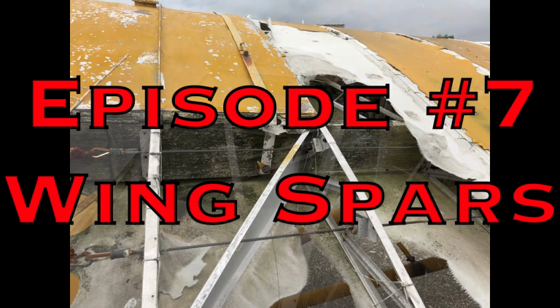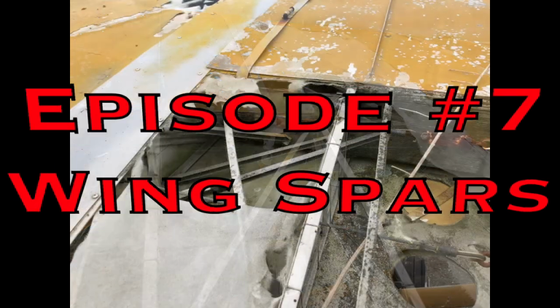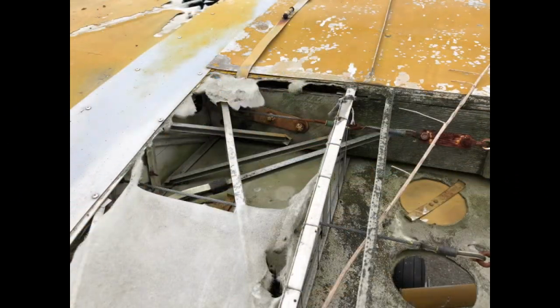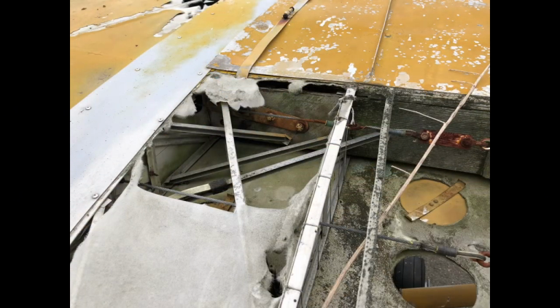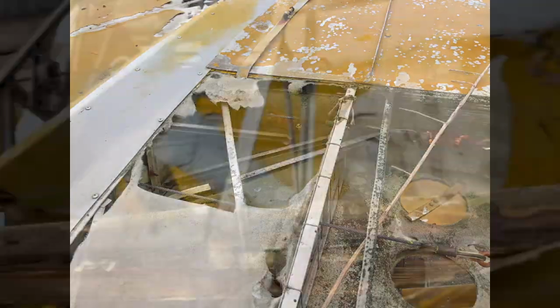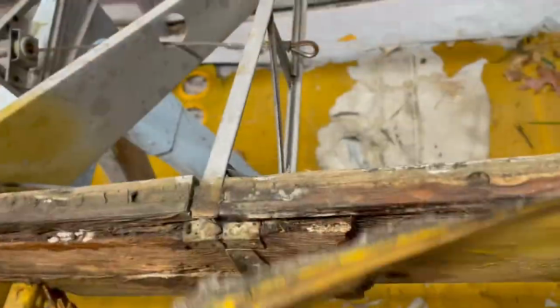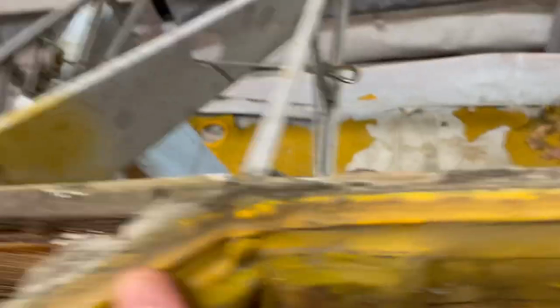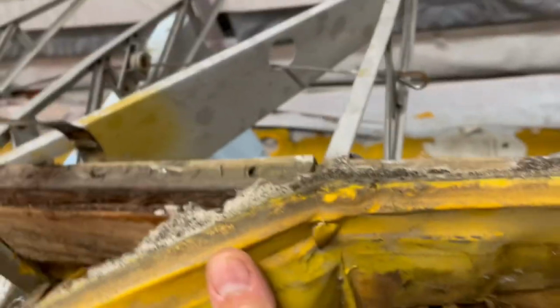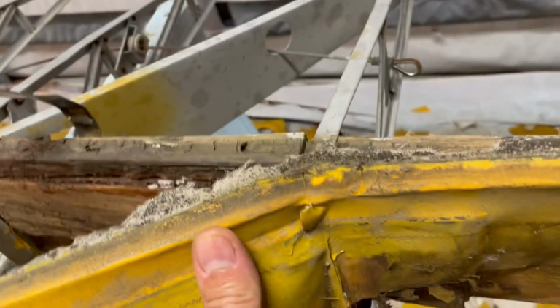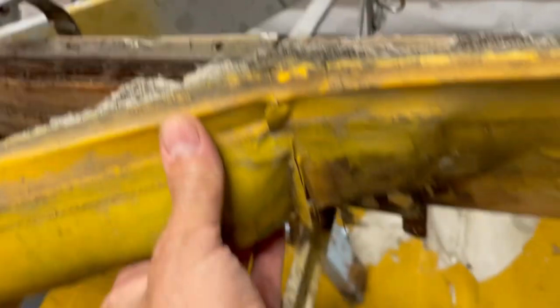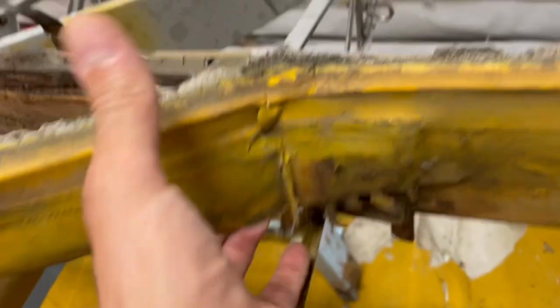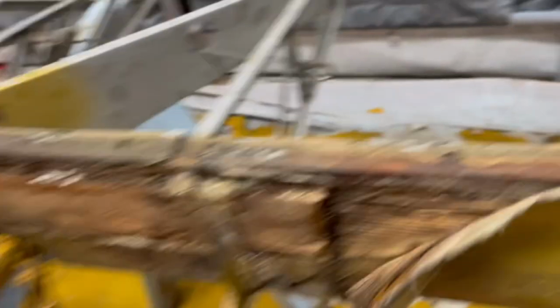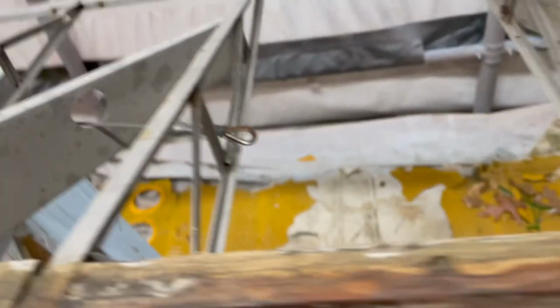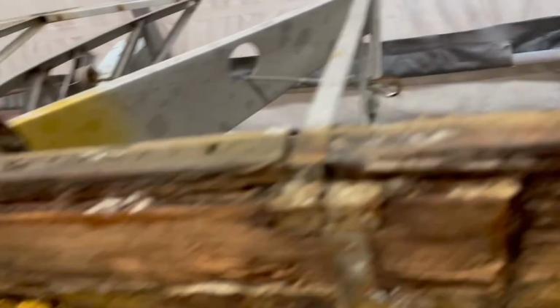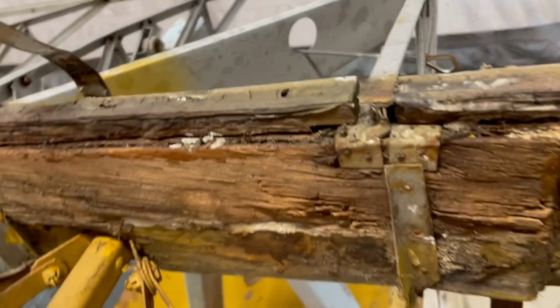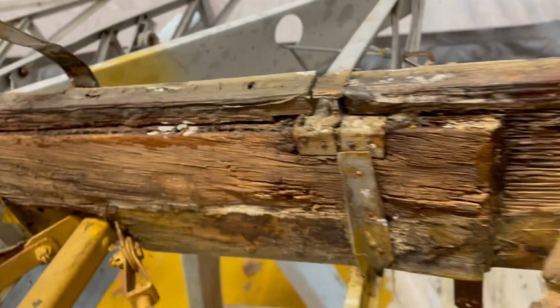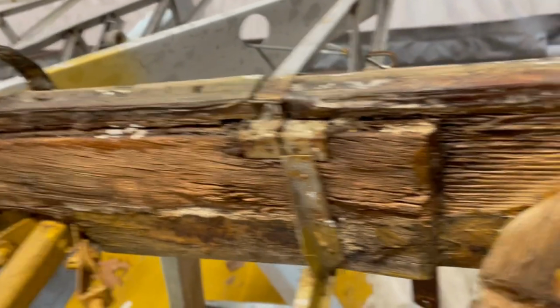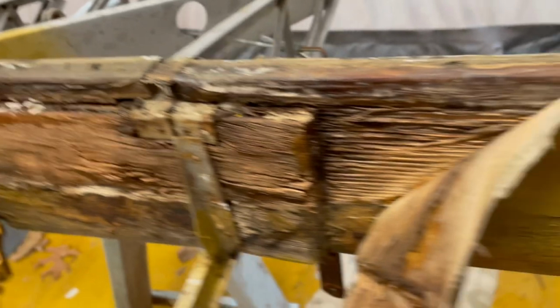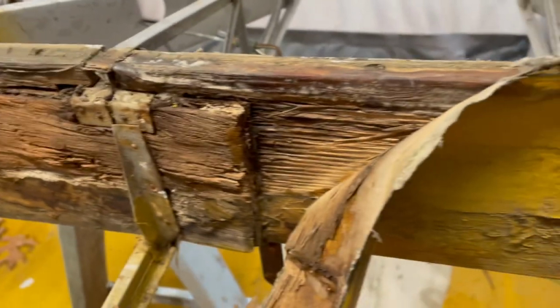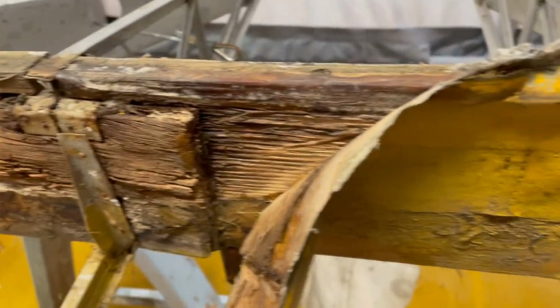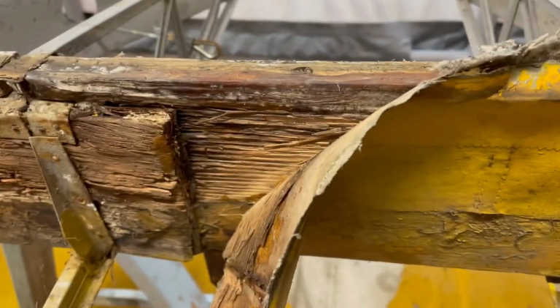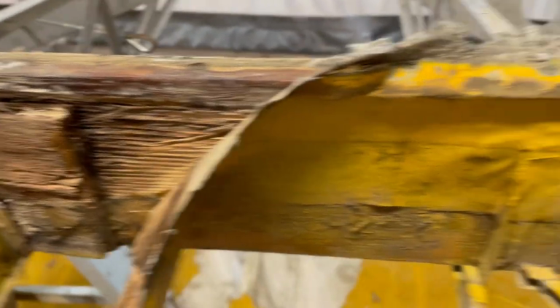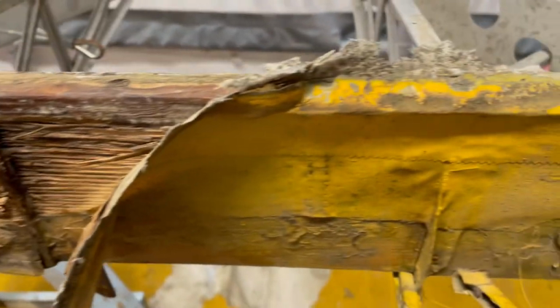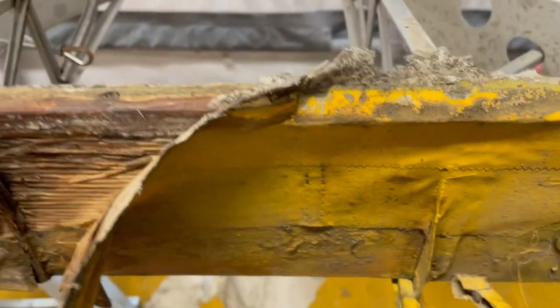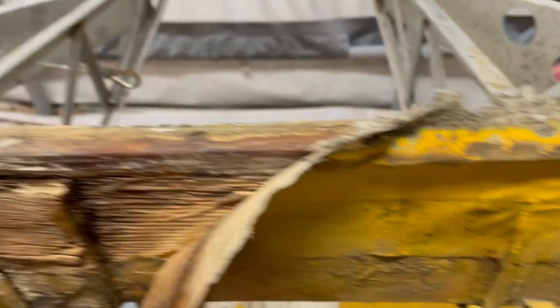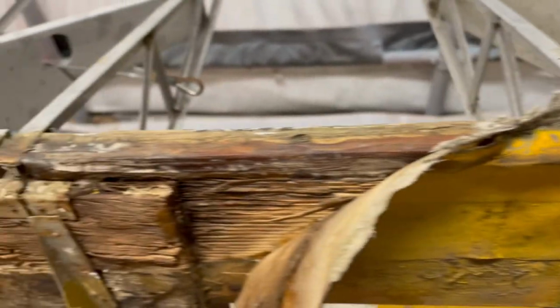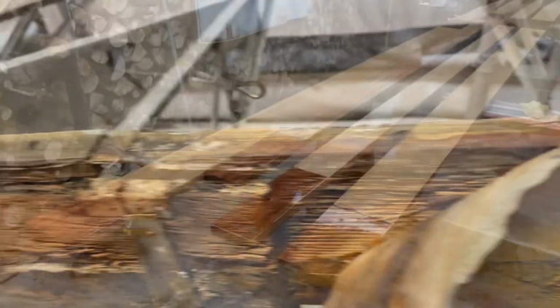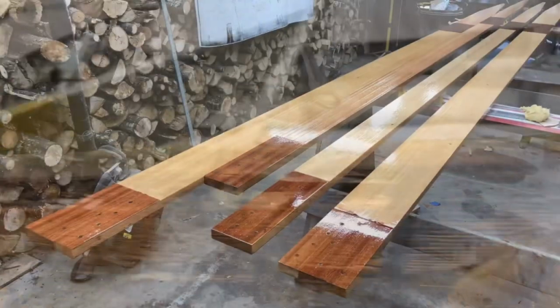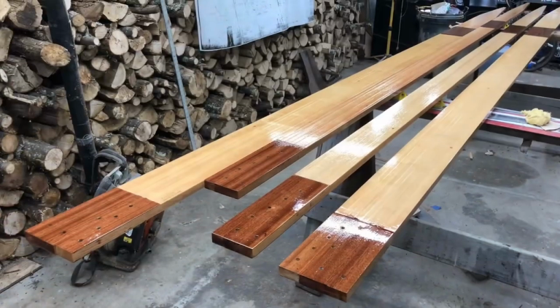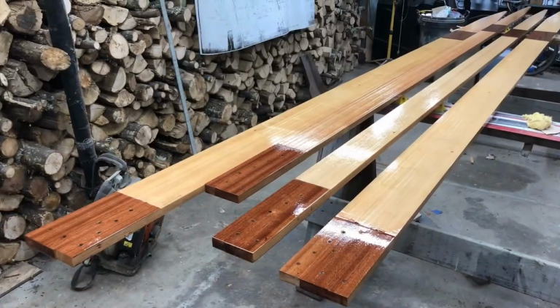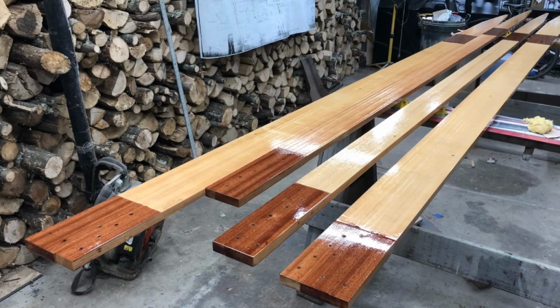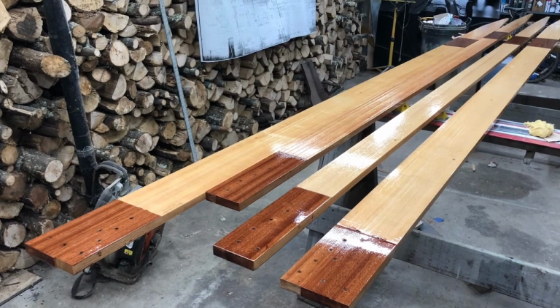Greetings and thanks for watching. In this episode 7, we are going to take these crusty old wing spars and use them as templates to make brand new ones in preparation for building new wings.